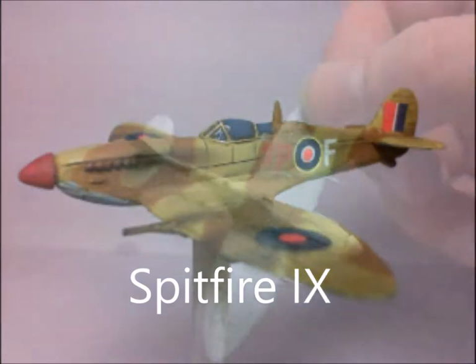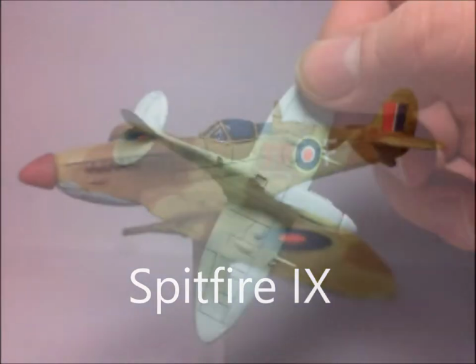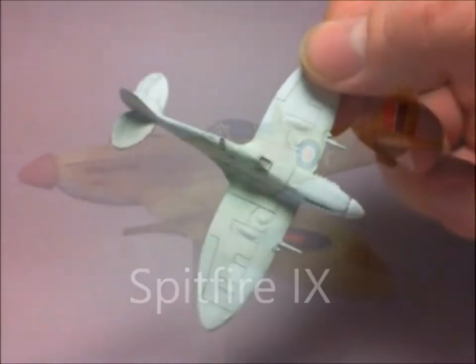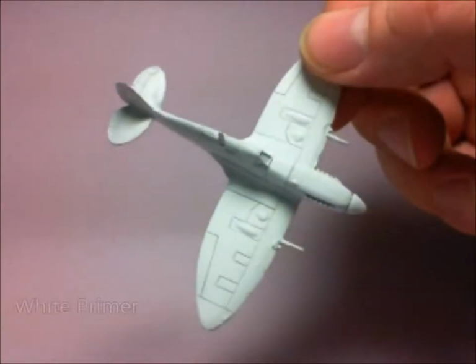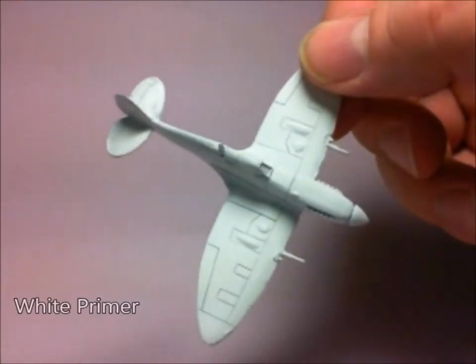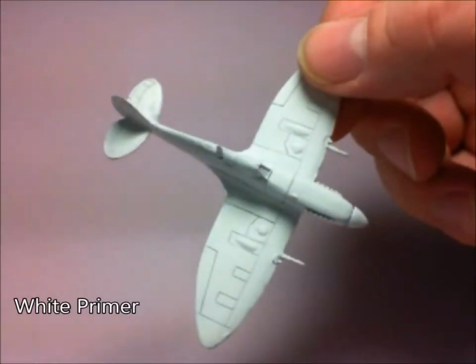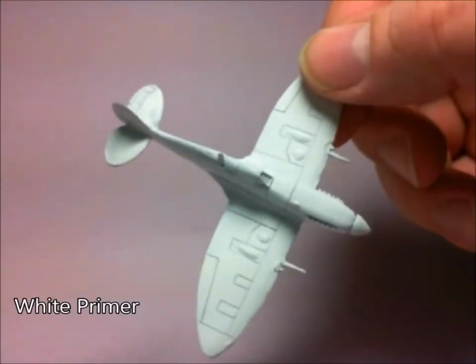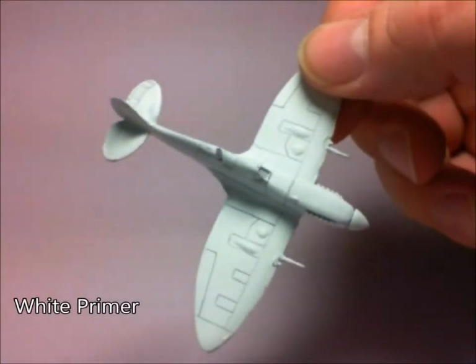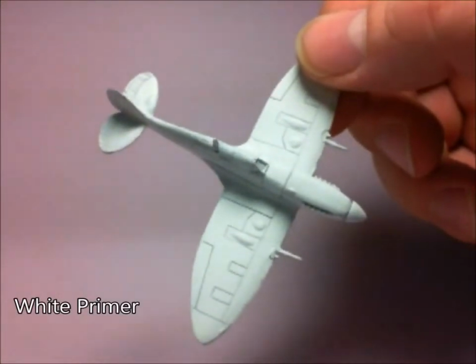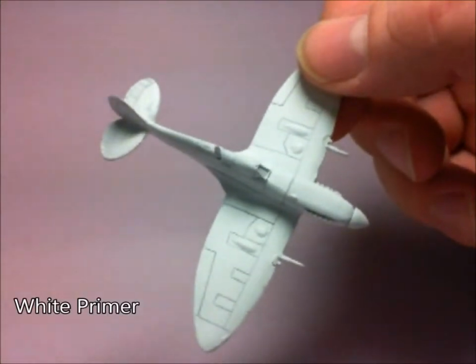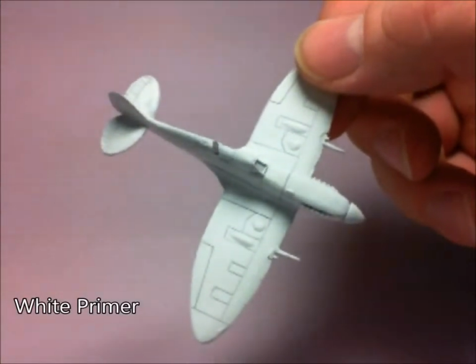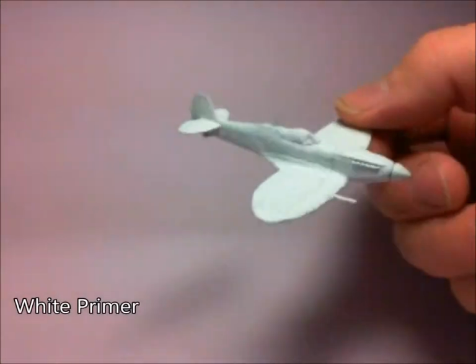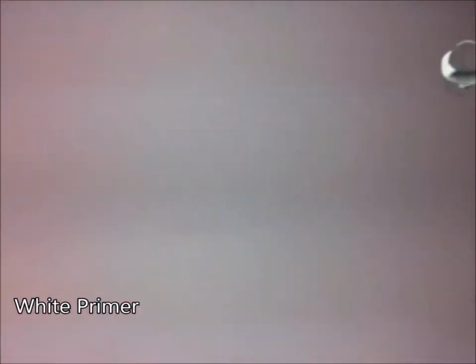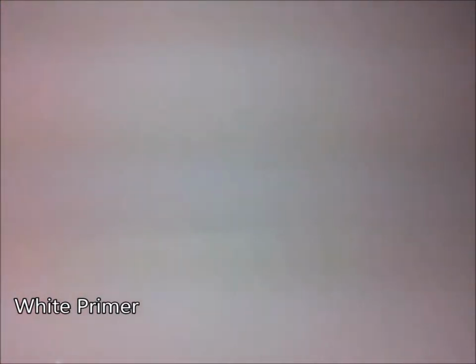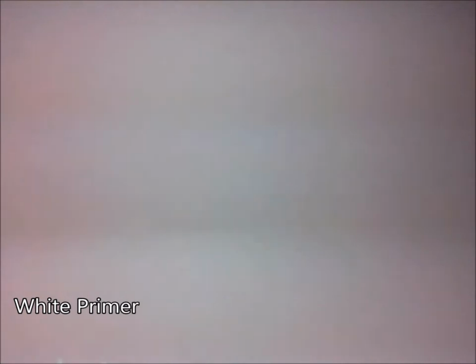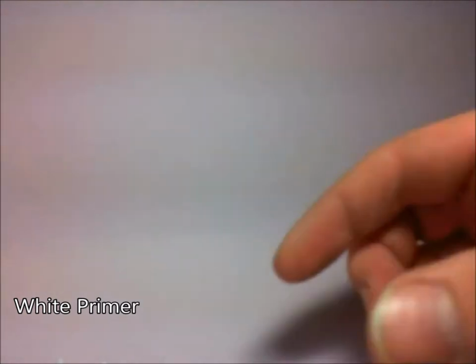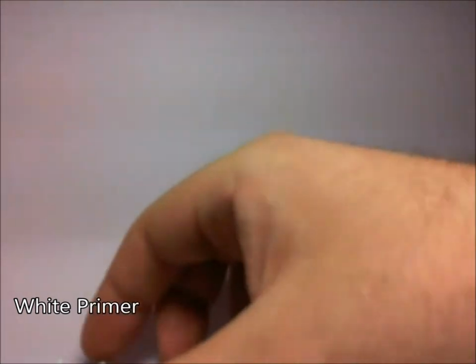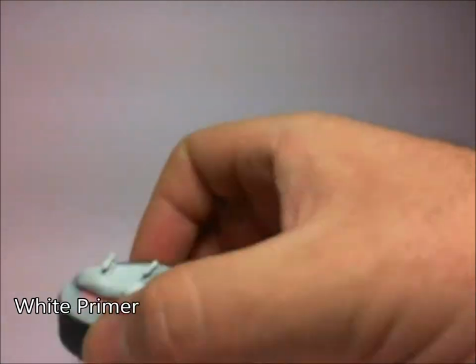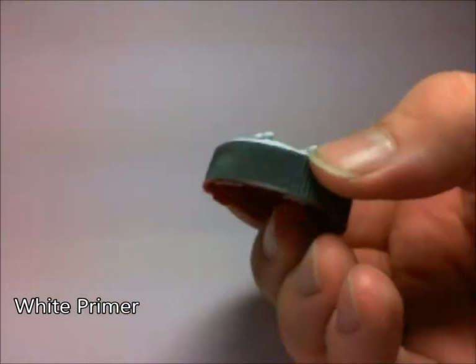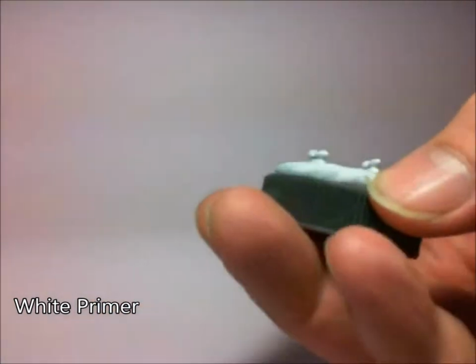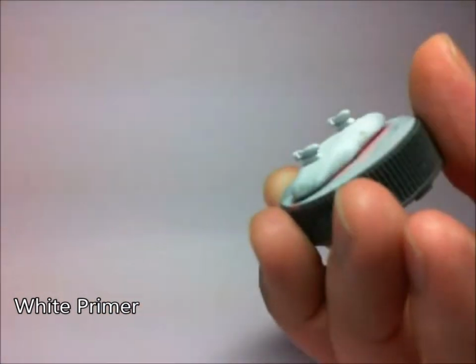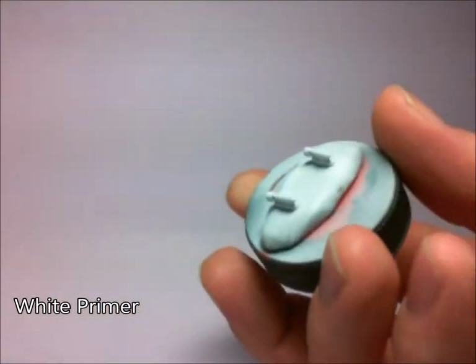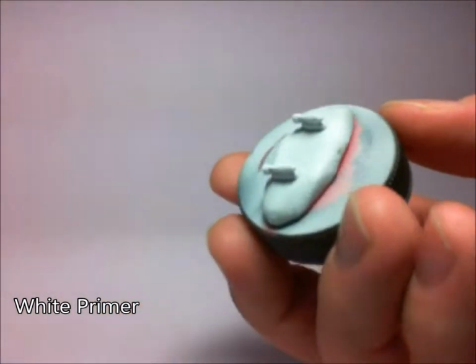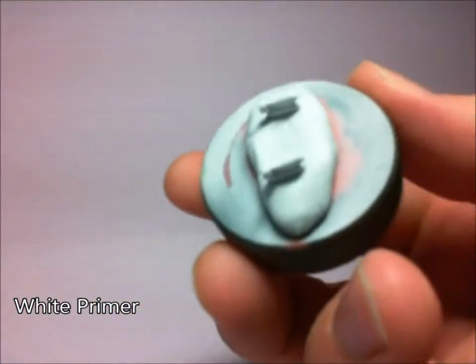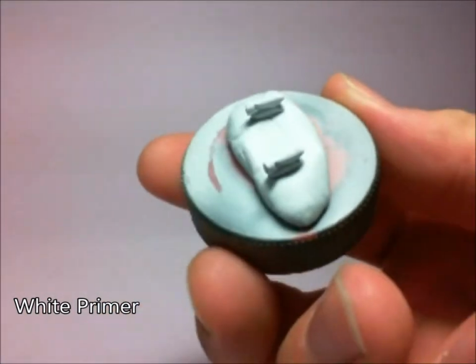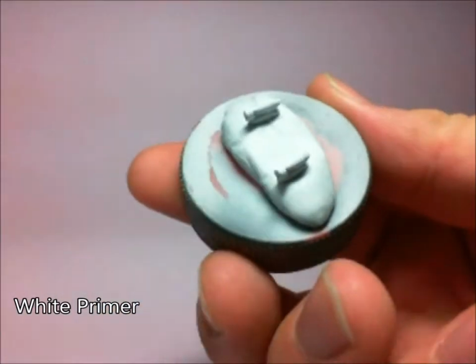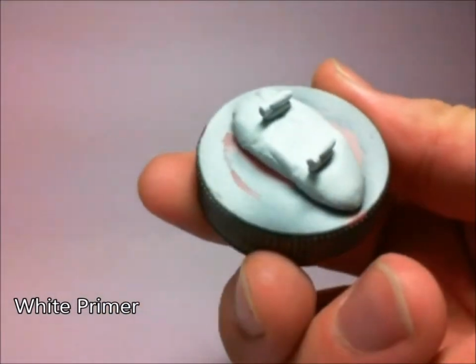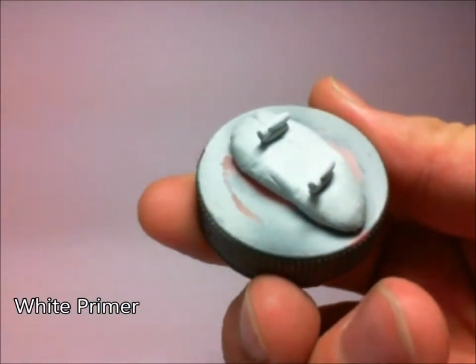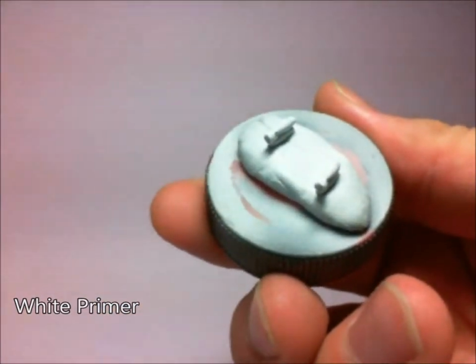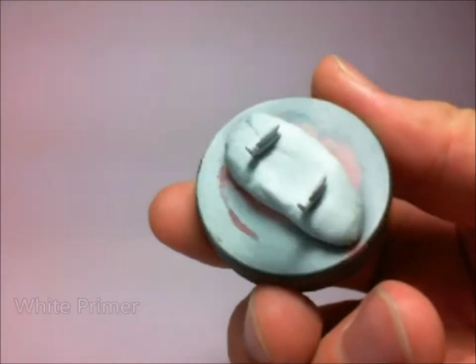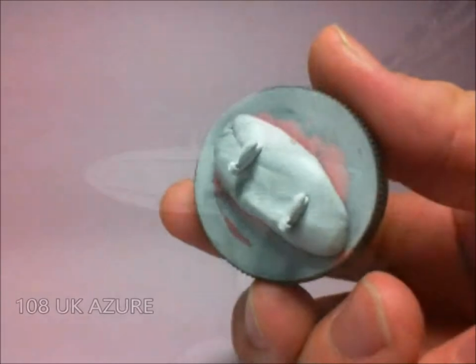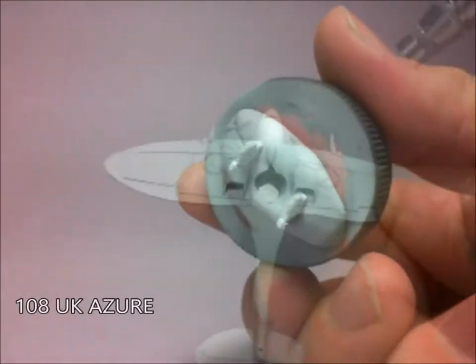I'm going to start off with a nice Vallejo white primer. I'm going to give that 24 hours to cure. I've just mounted the bombs on a bottle top there.